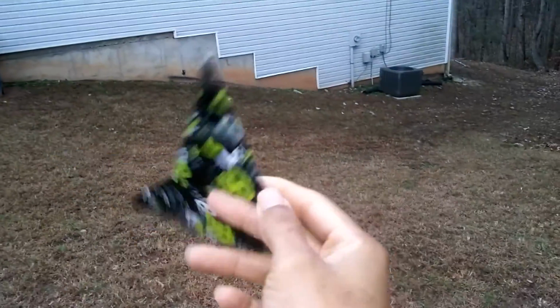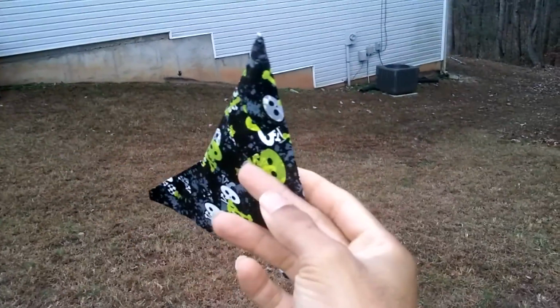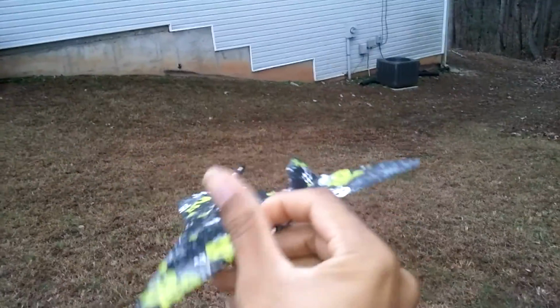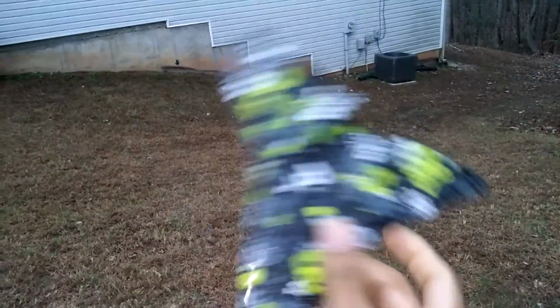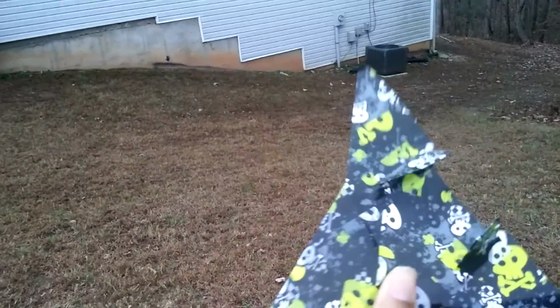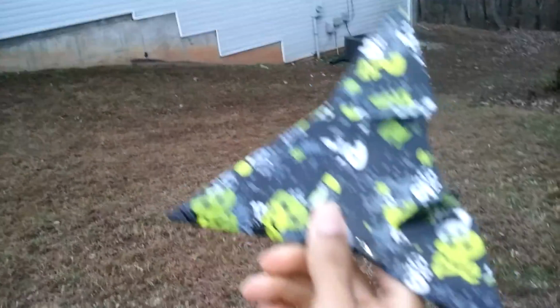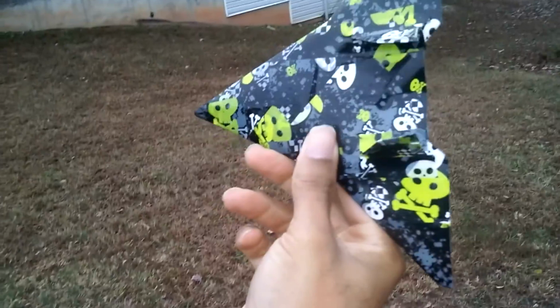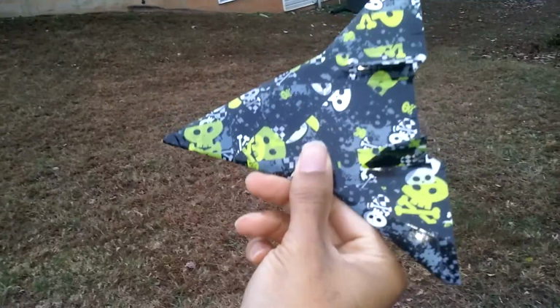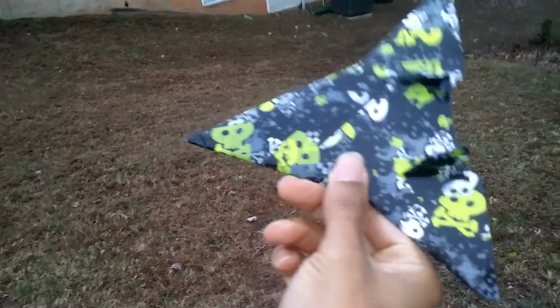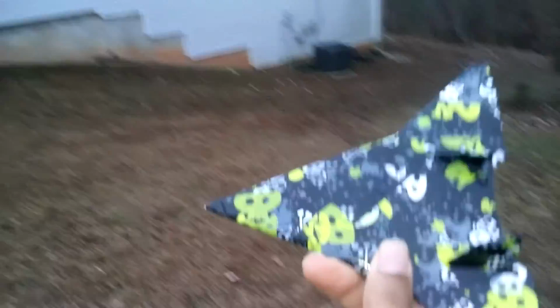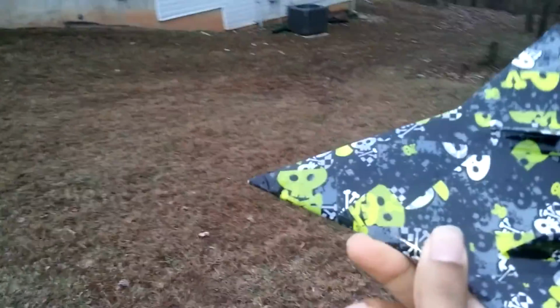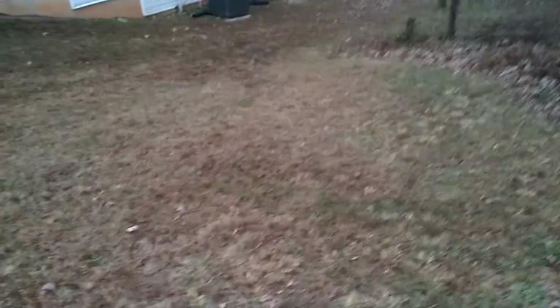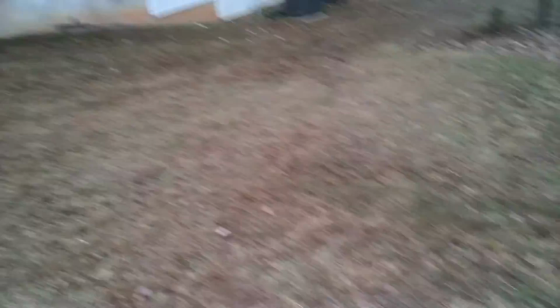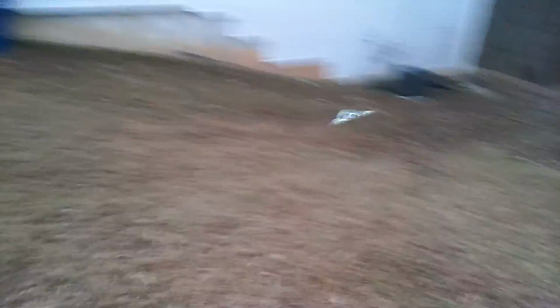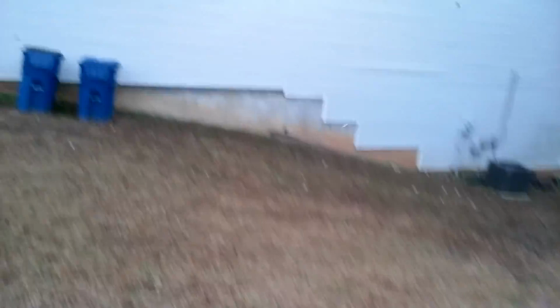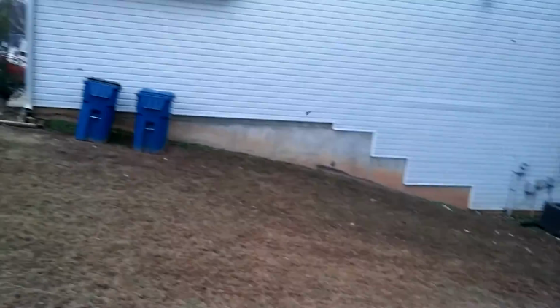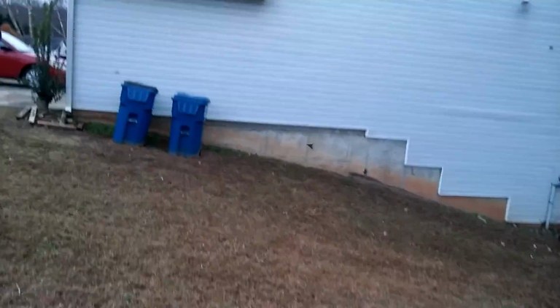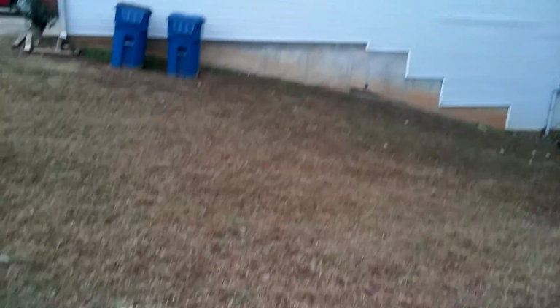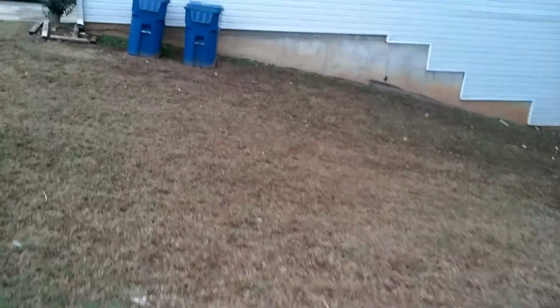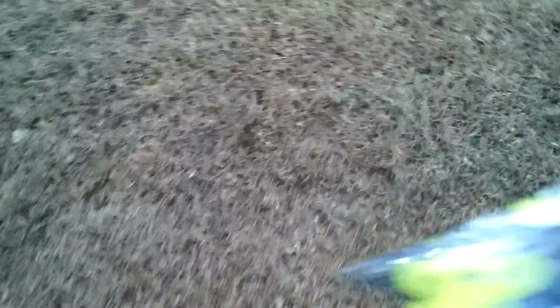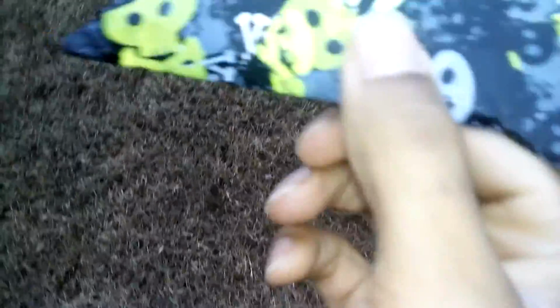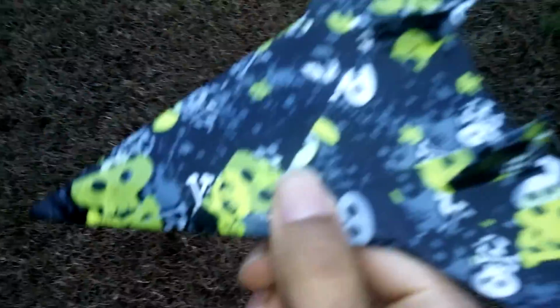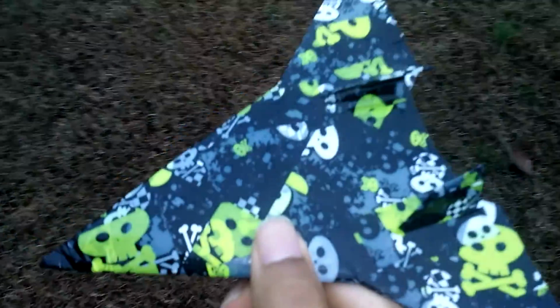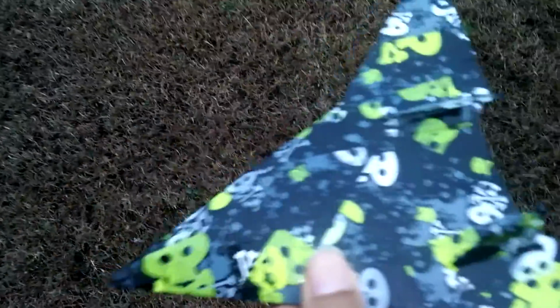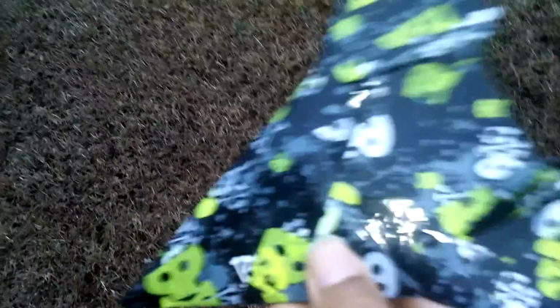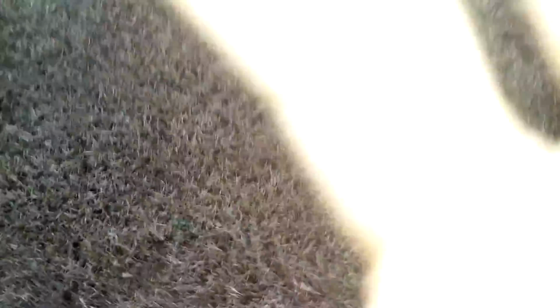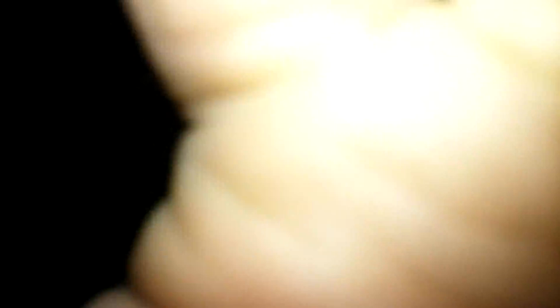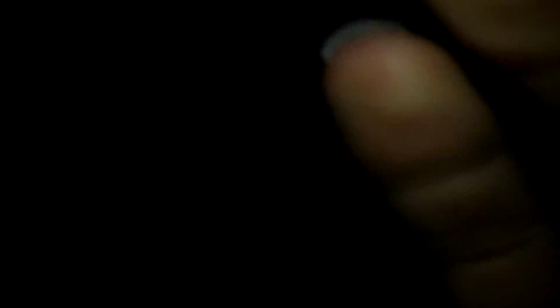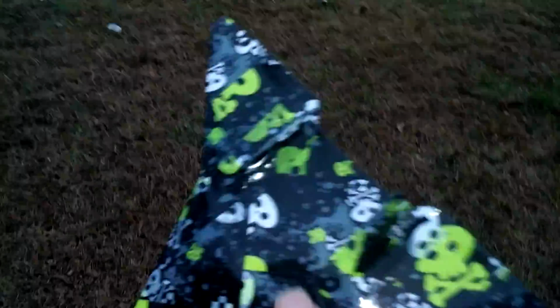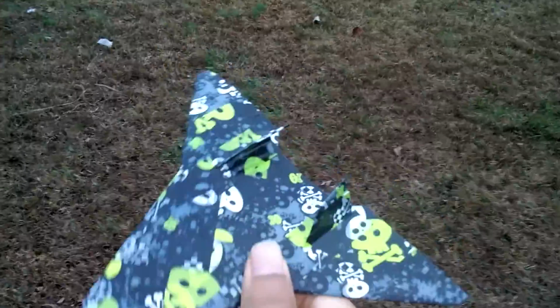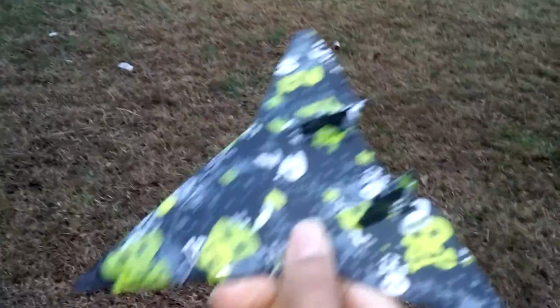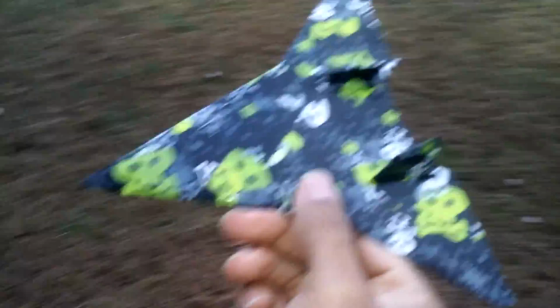There's nothing to hold on to but the wings, like most of my aircraft. I'm going to show you. It's a pretty good throw — let me give it a better throw now.